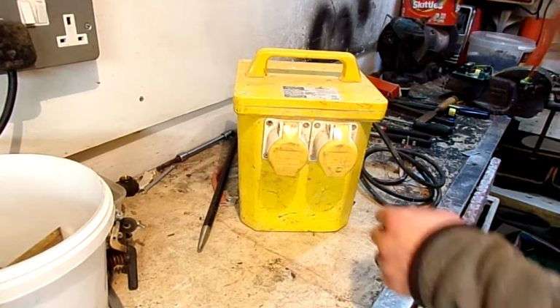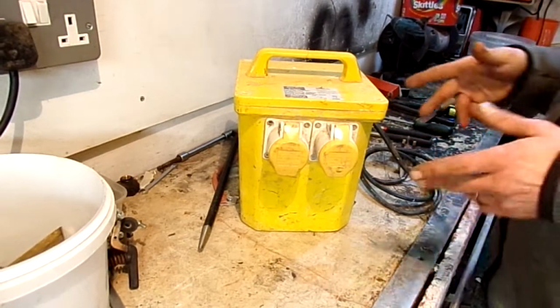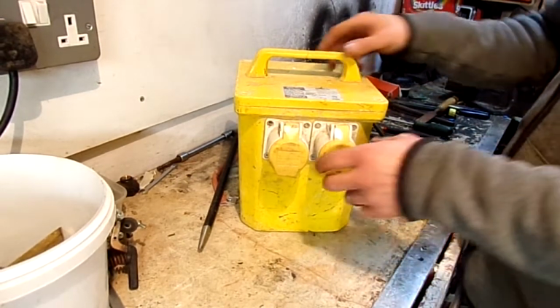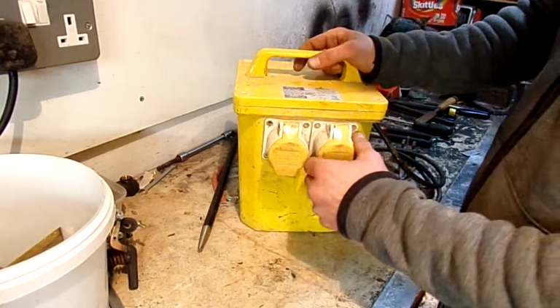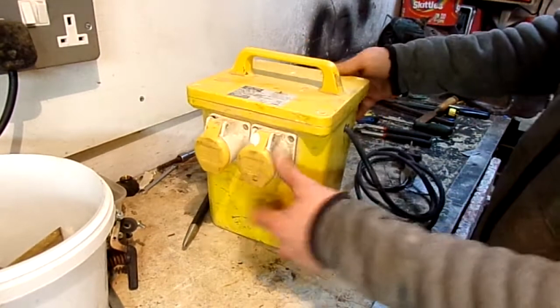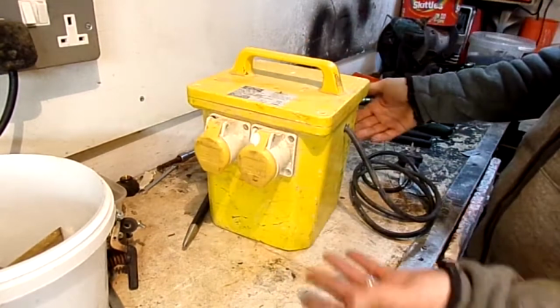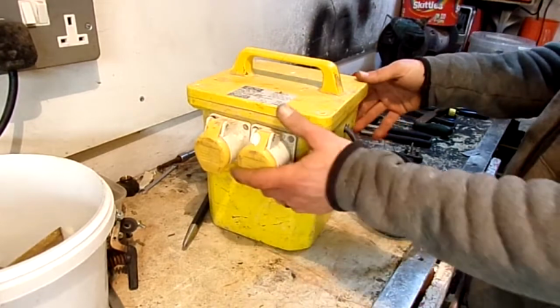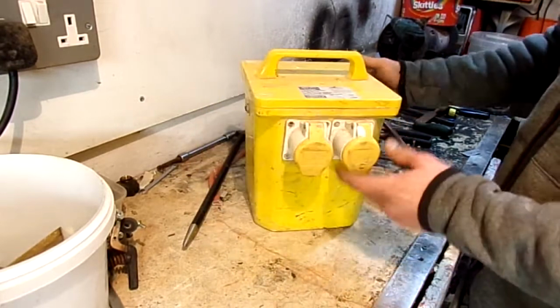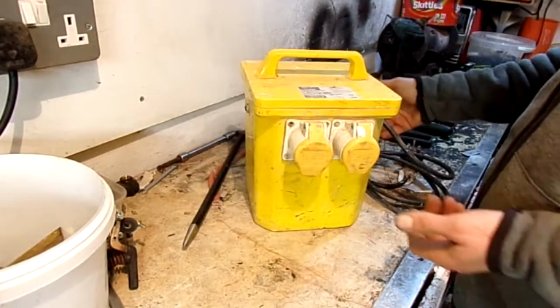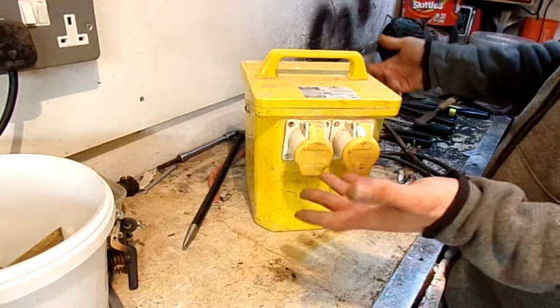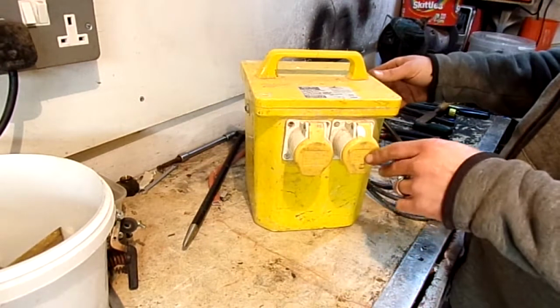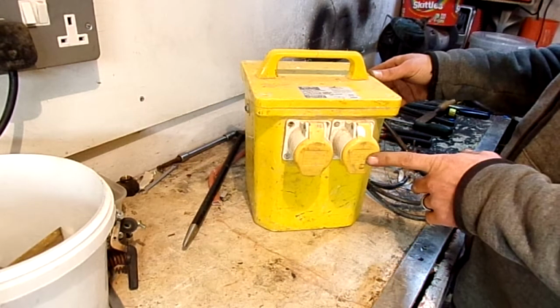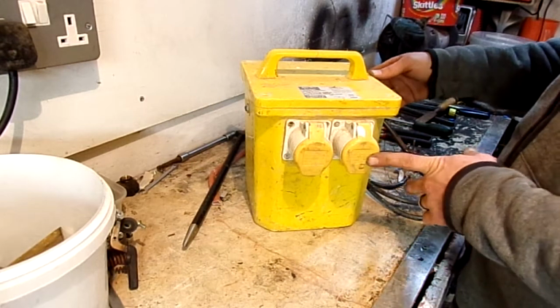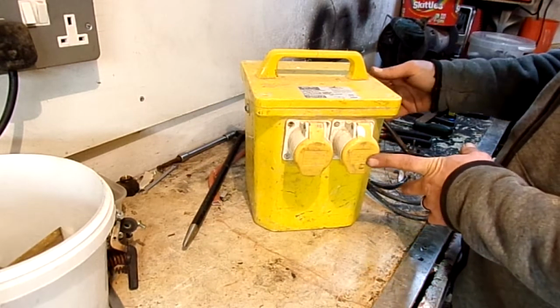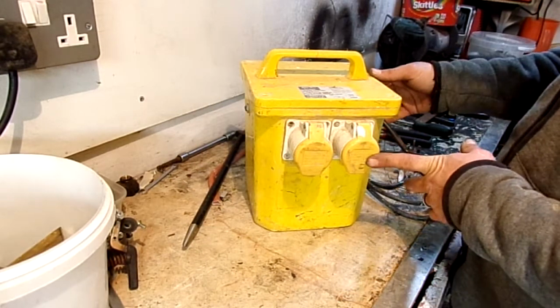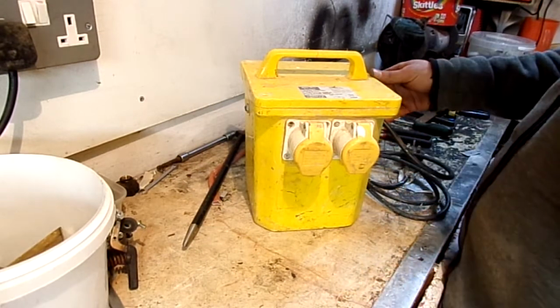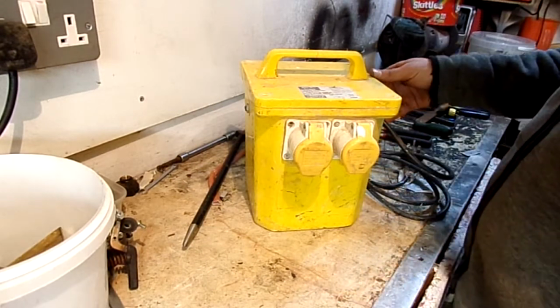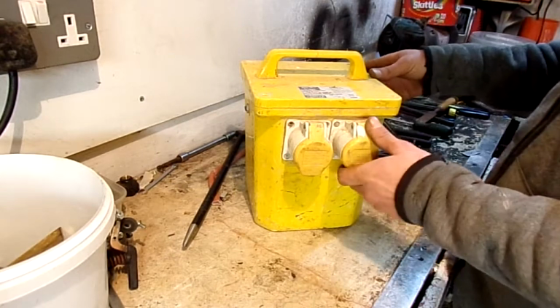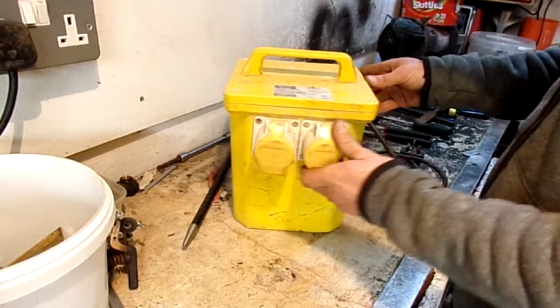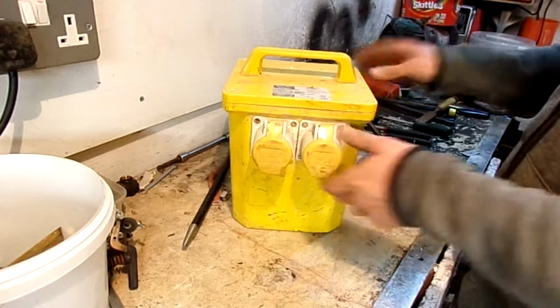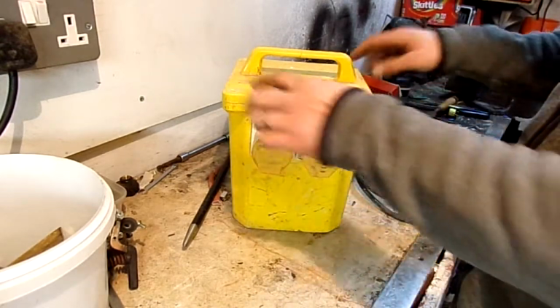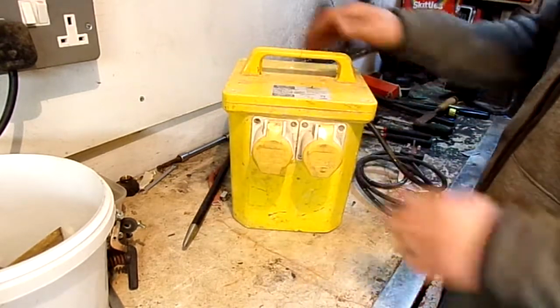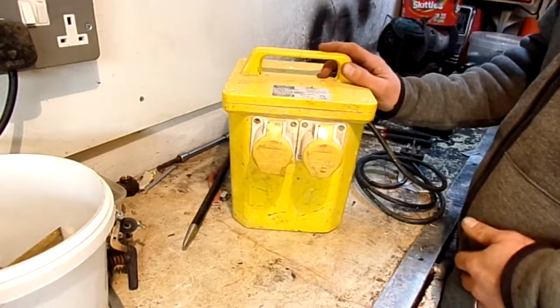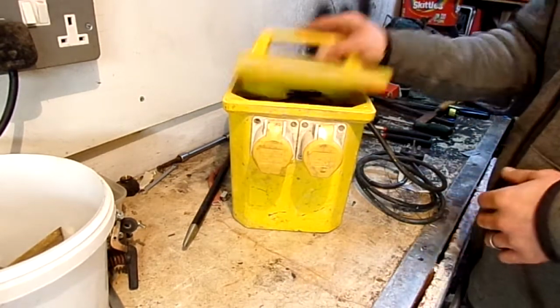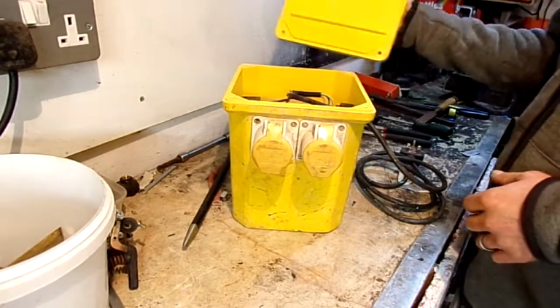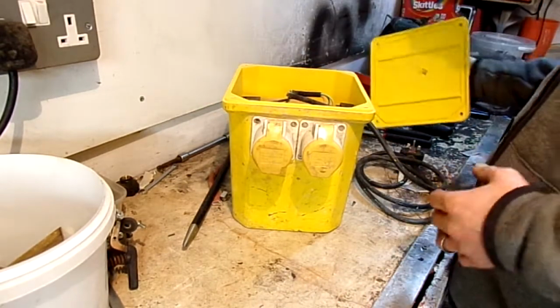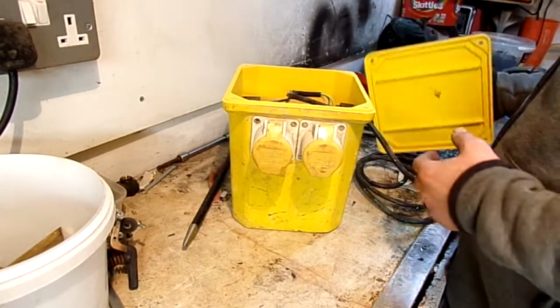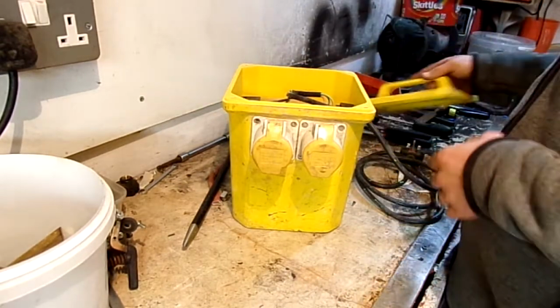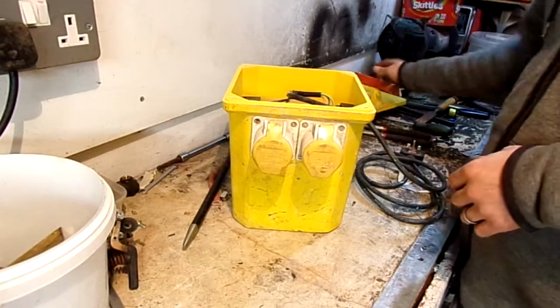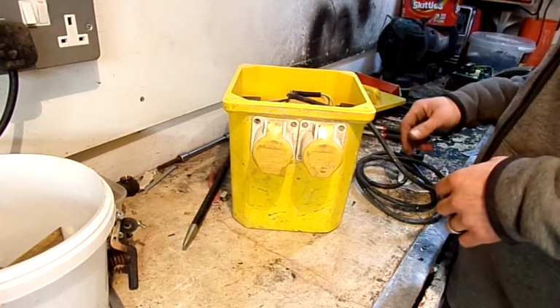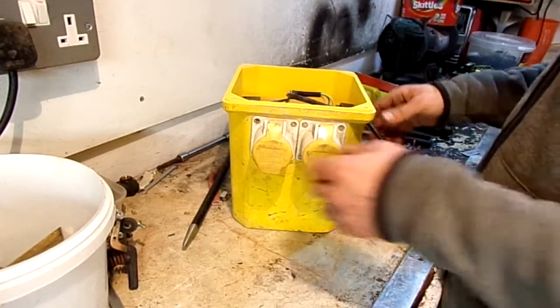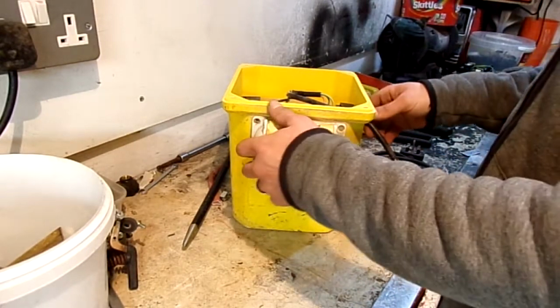Hi YouTube. I thought I'd scrap out a 110 transformer and see what we've got inside. I've already undone the four screws, so let's have a look.